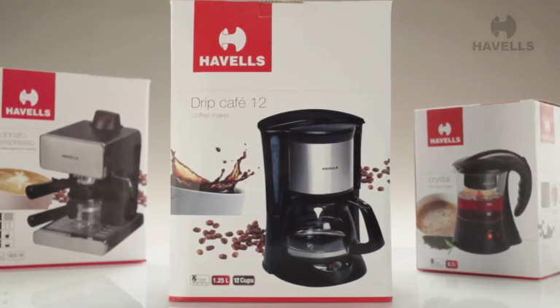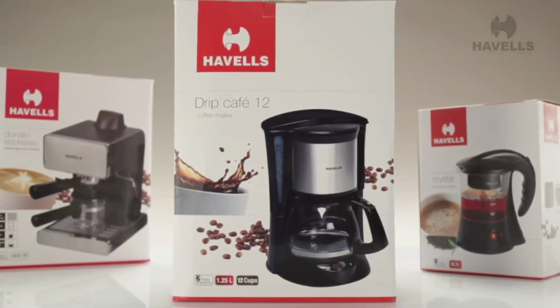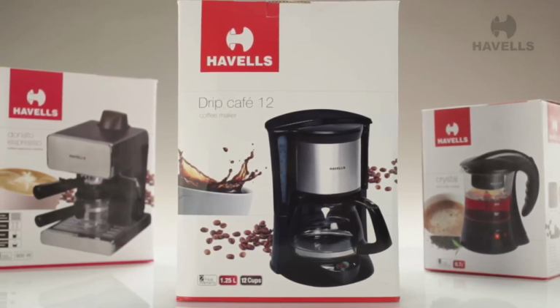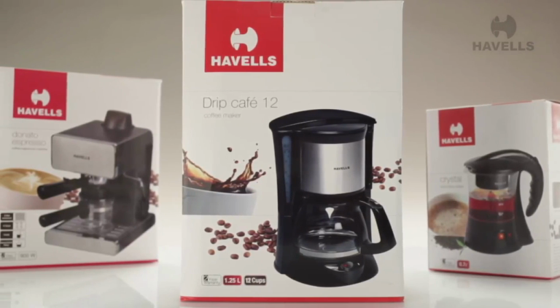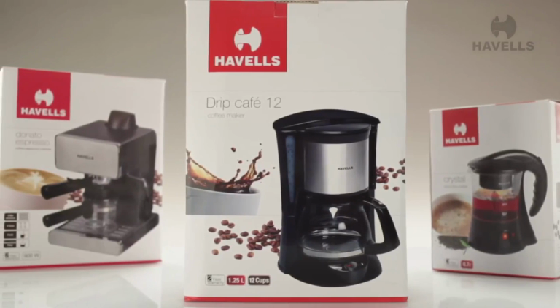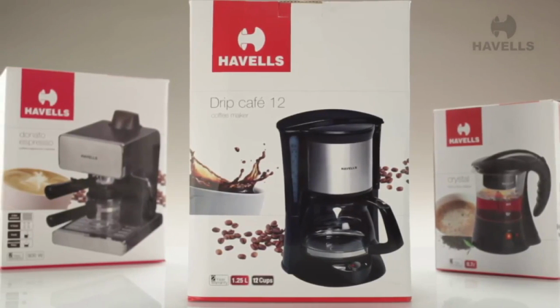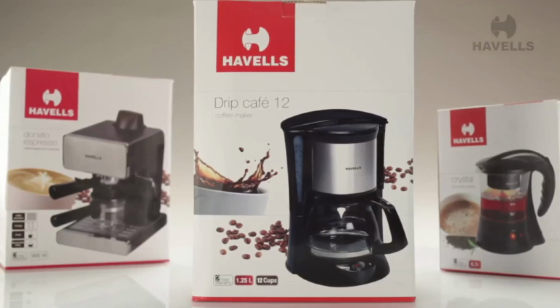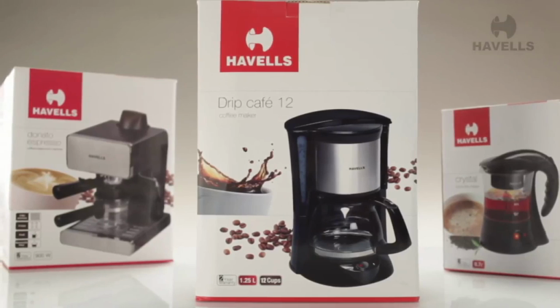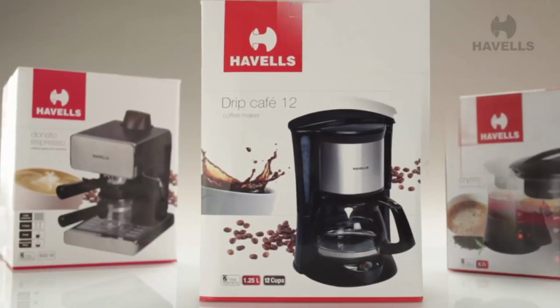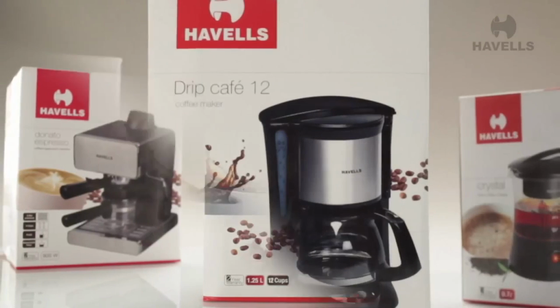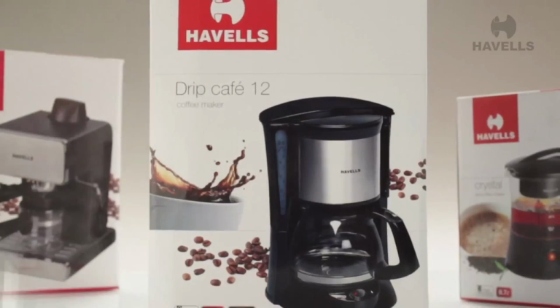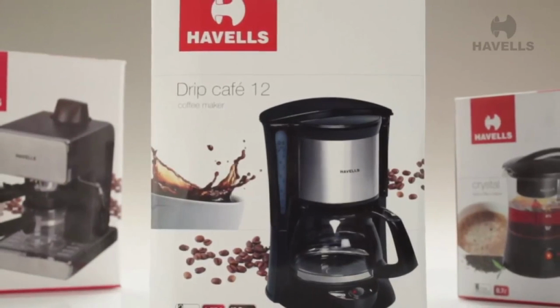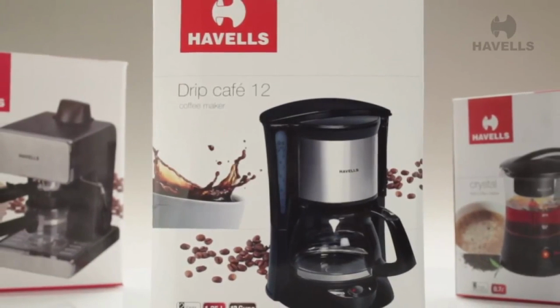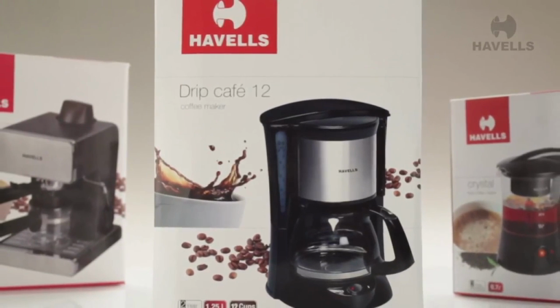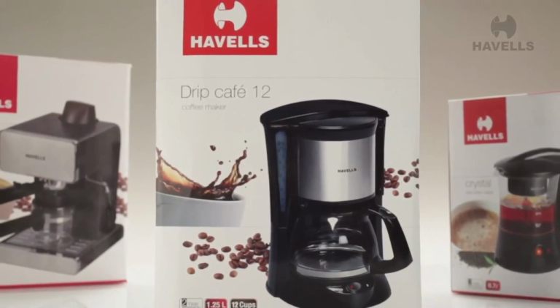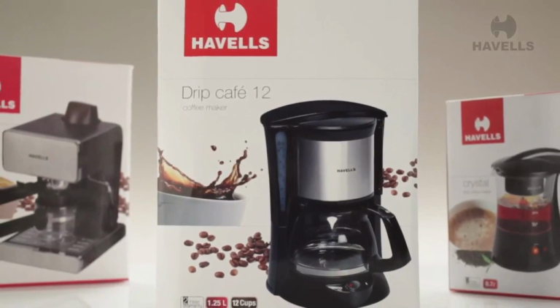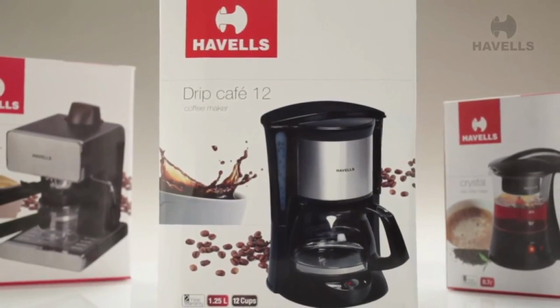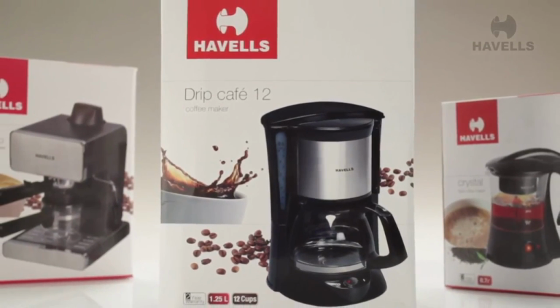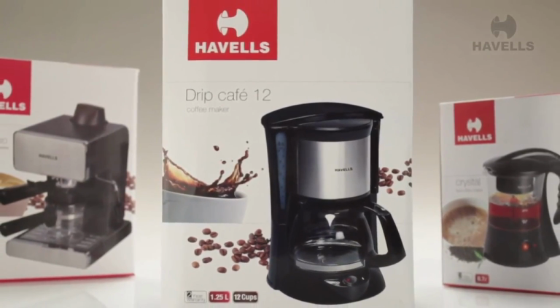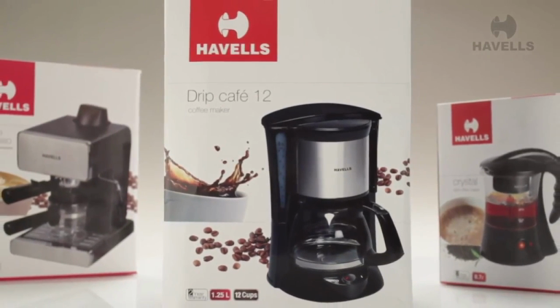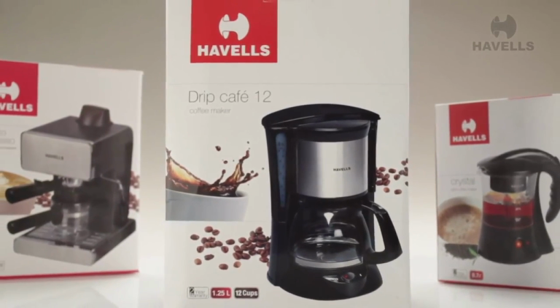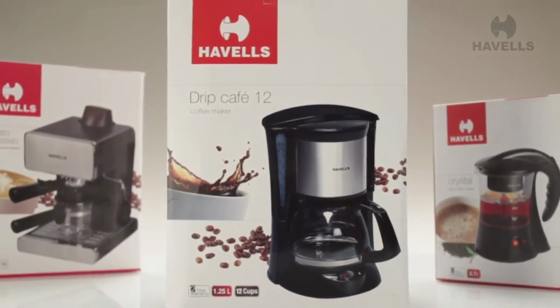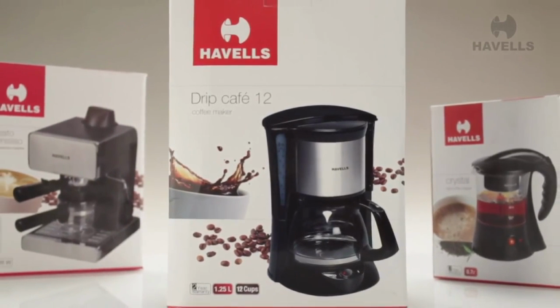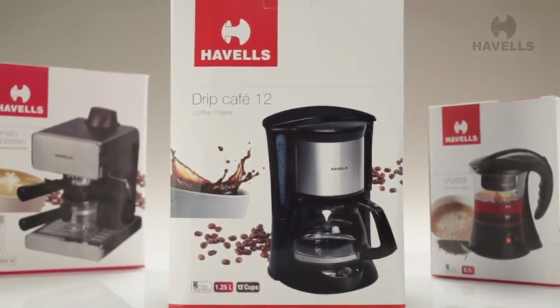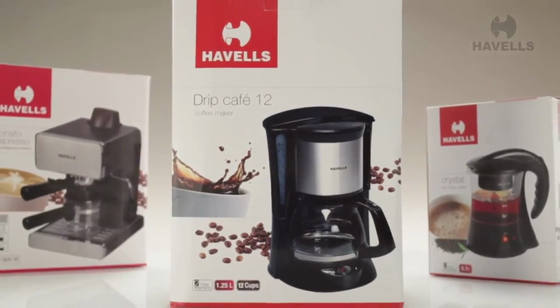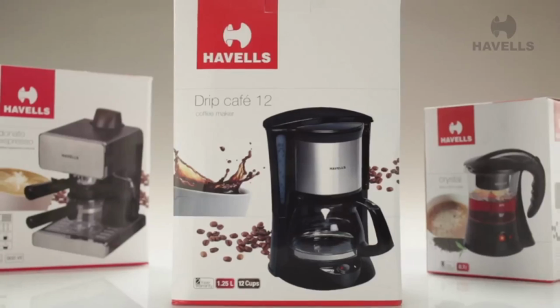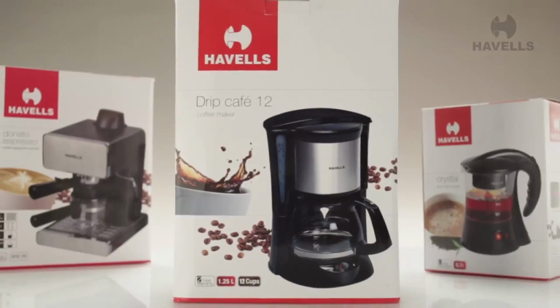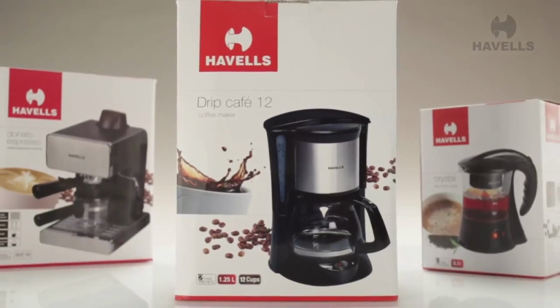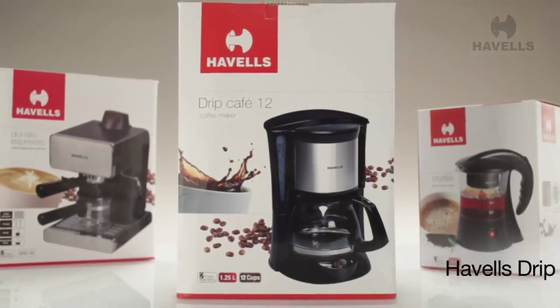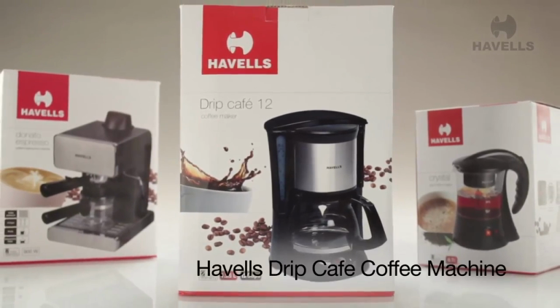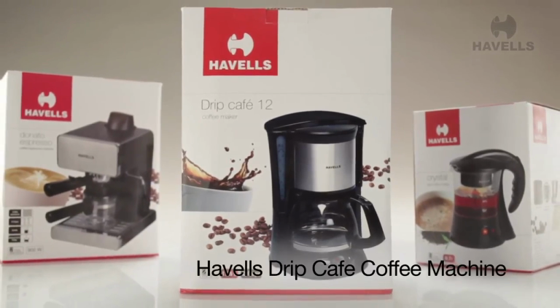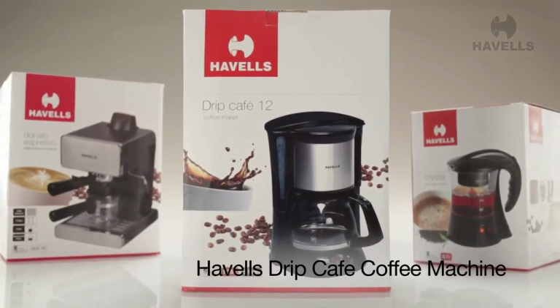Hello and a warm welcome to you. Today, we're quite excited to unbox Havel's range-topping coffee maker, the Drip Cafe.